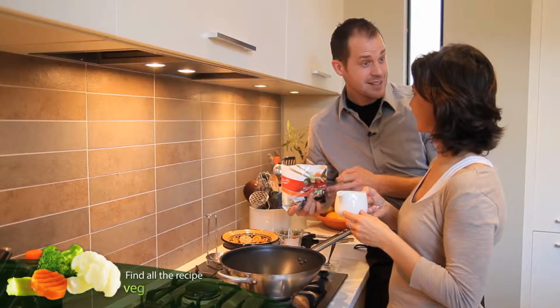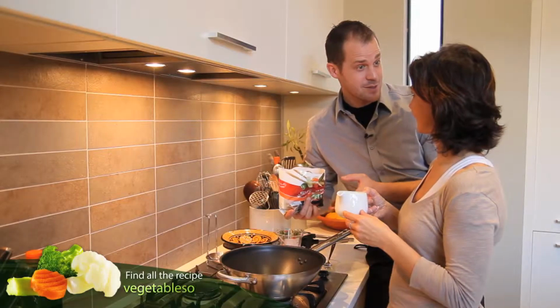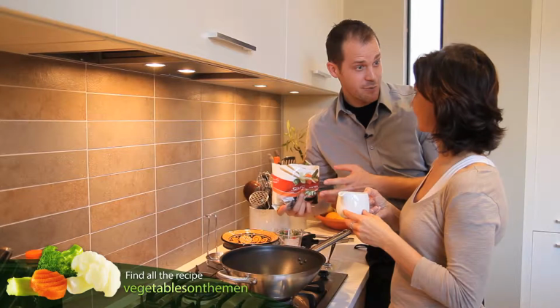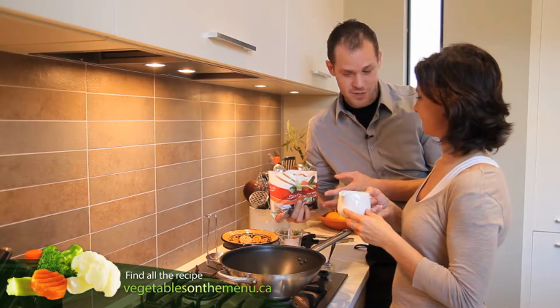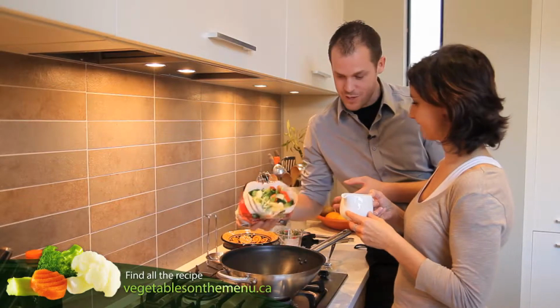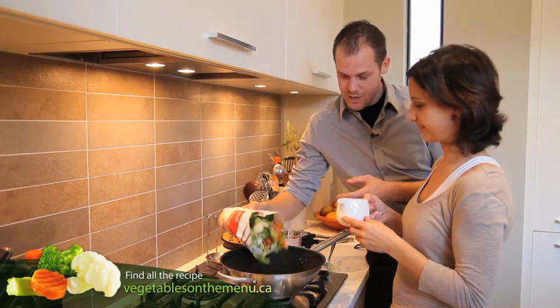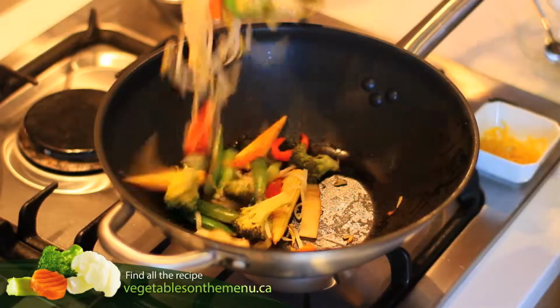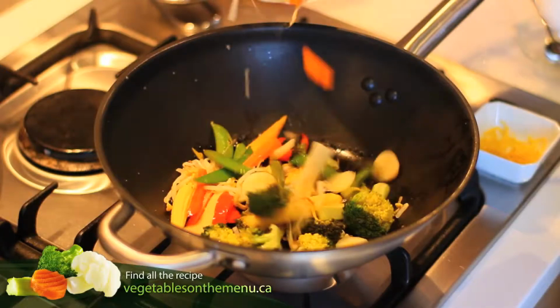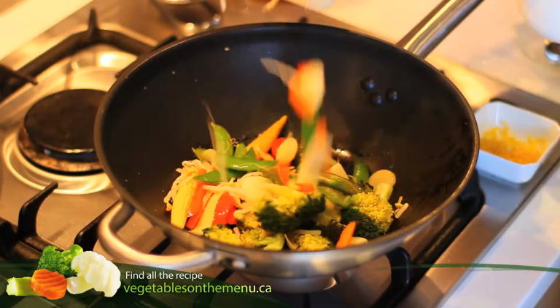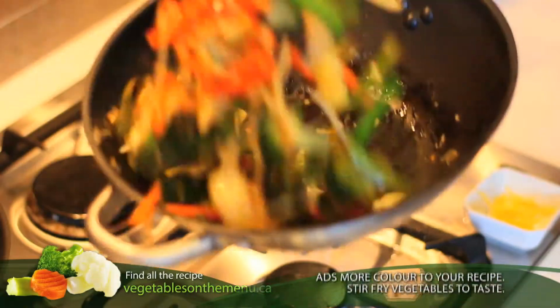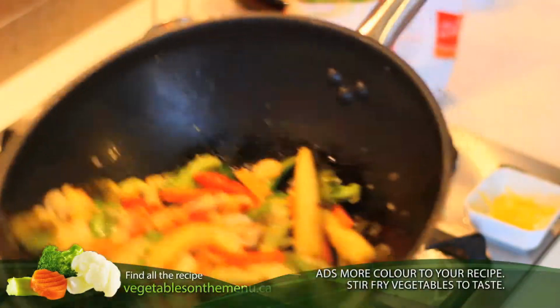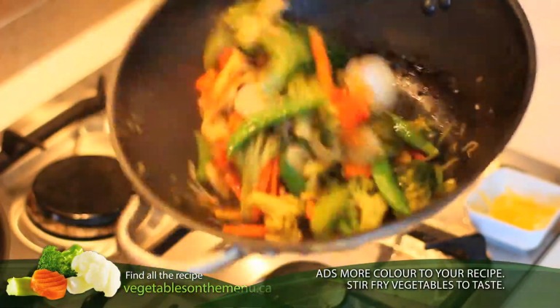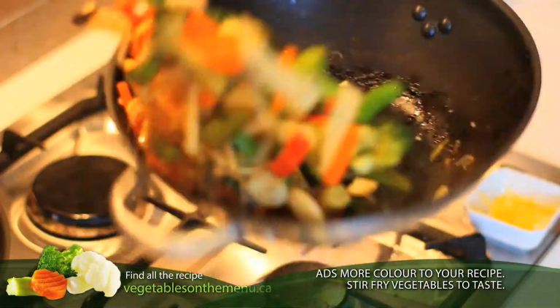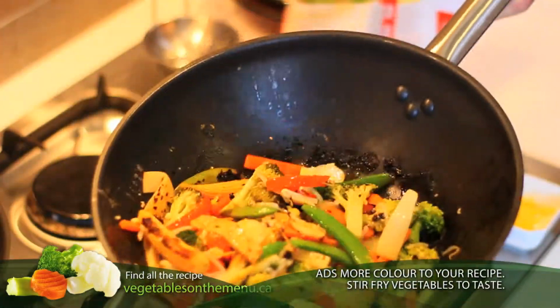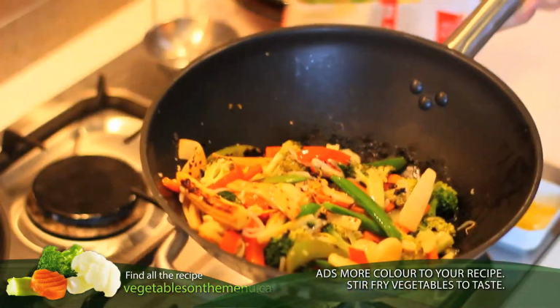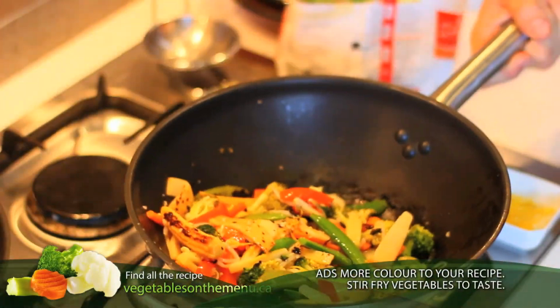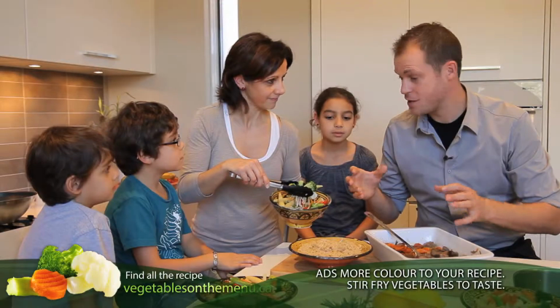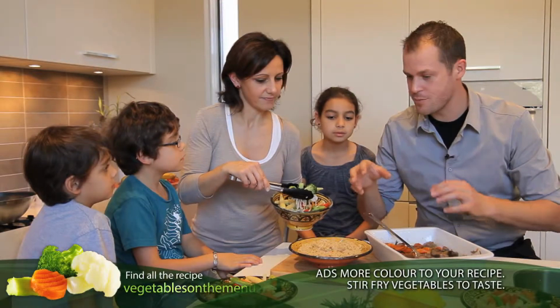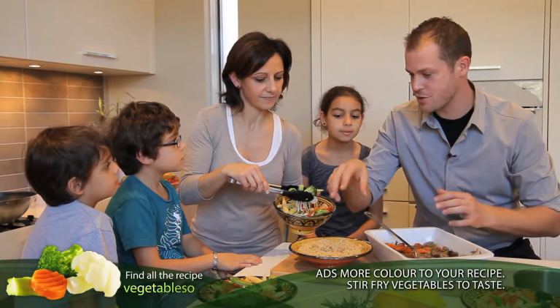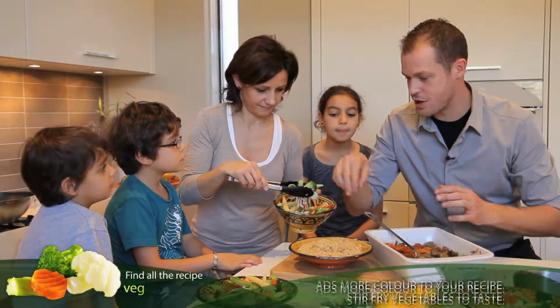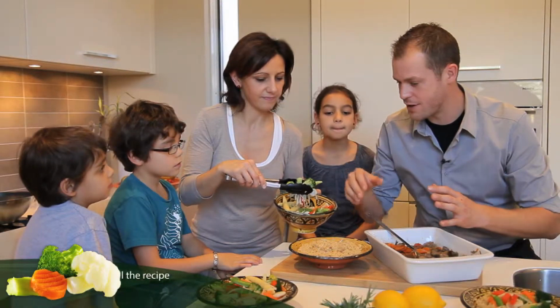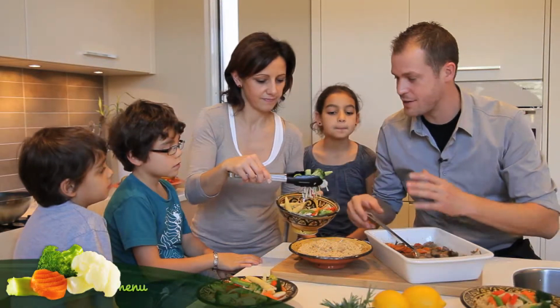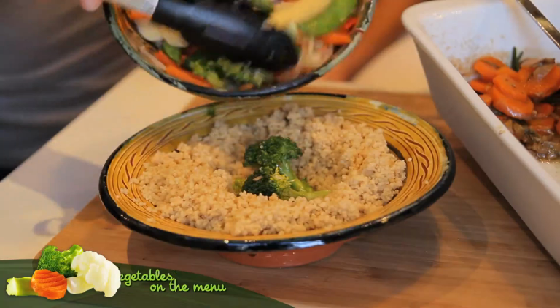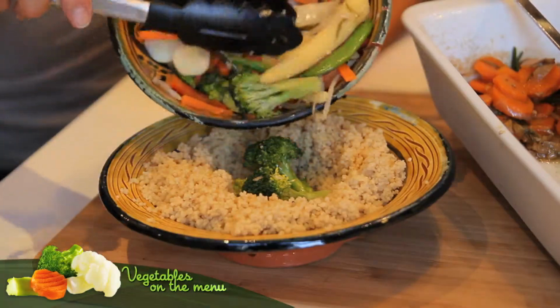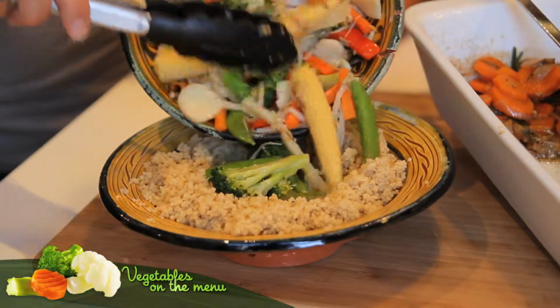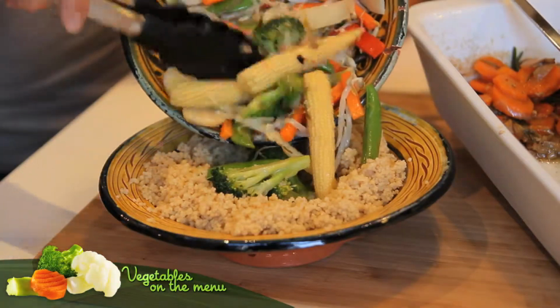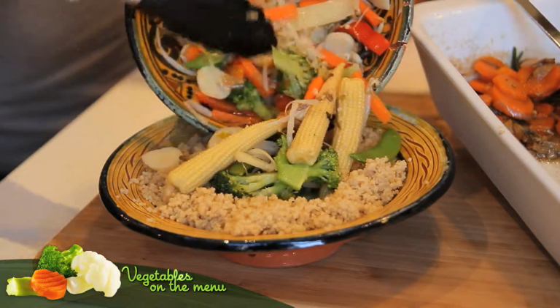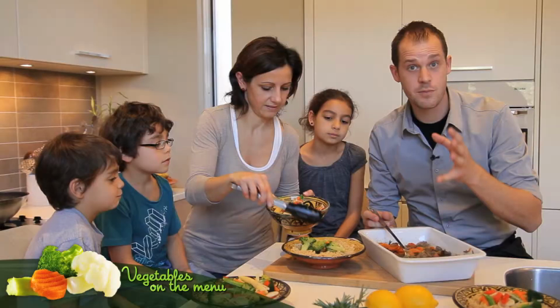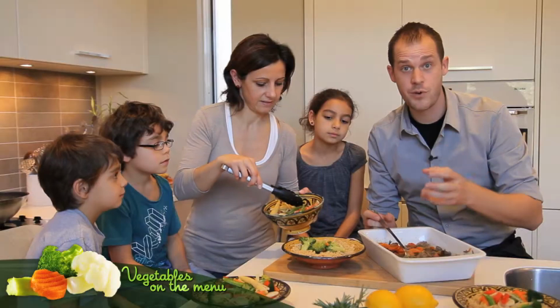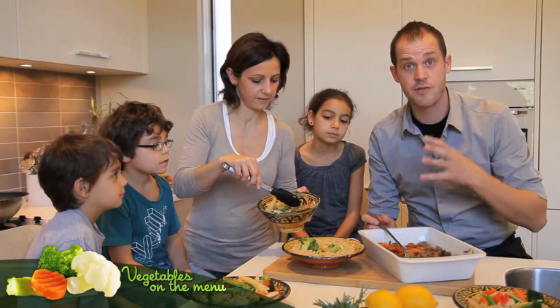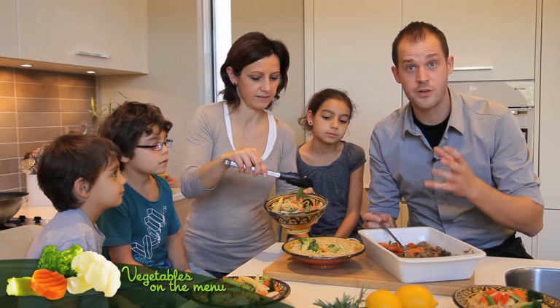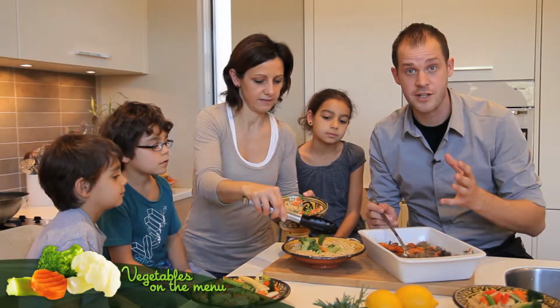Our next step is to stir-fry the vegetables. When you plate your dish, you just put the couscous all around it, then you add the vegetables. The vegetables will bring a lot of color to your dish.